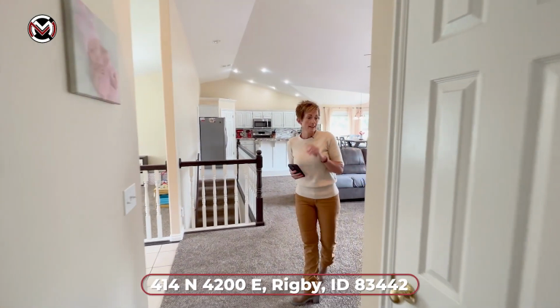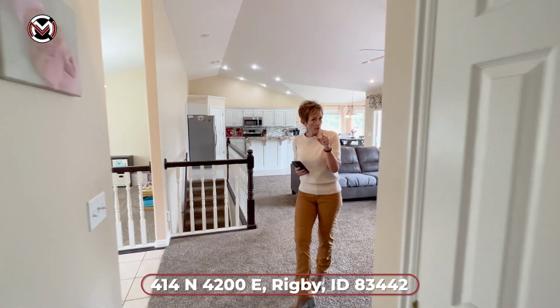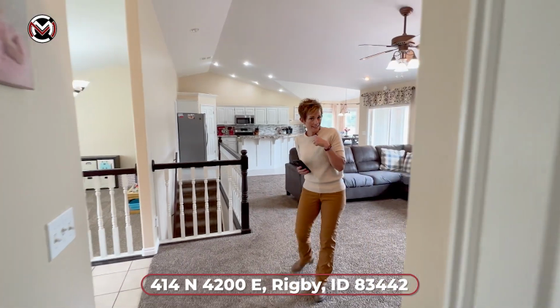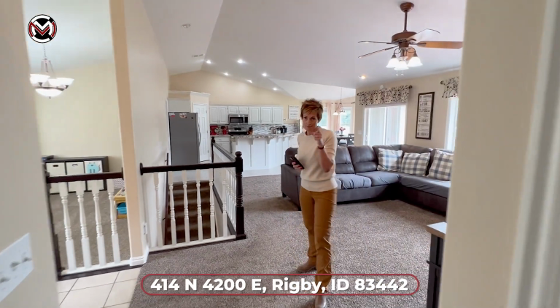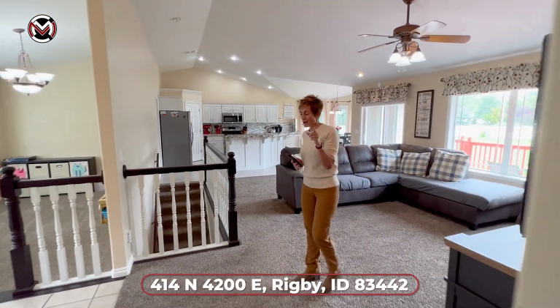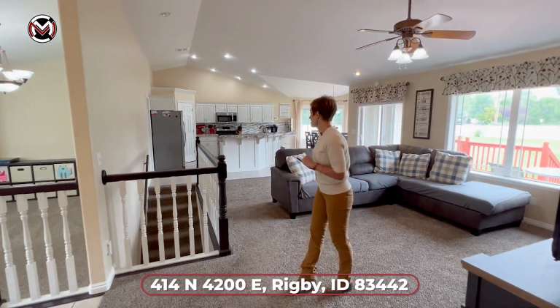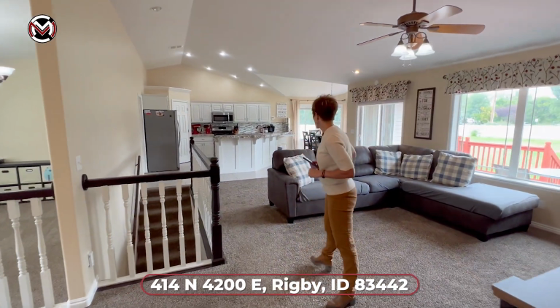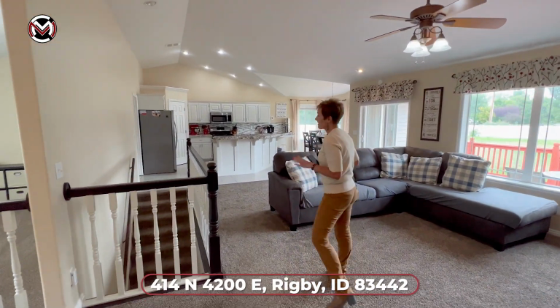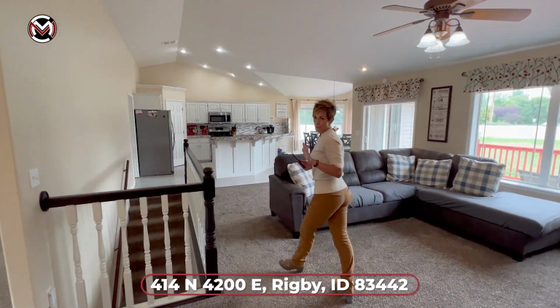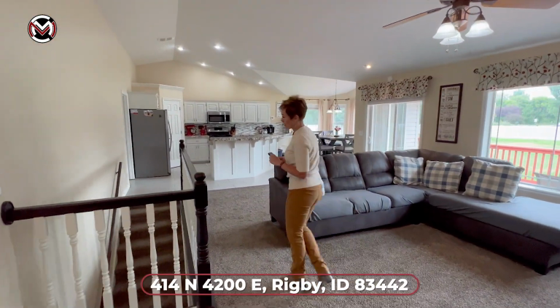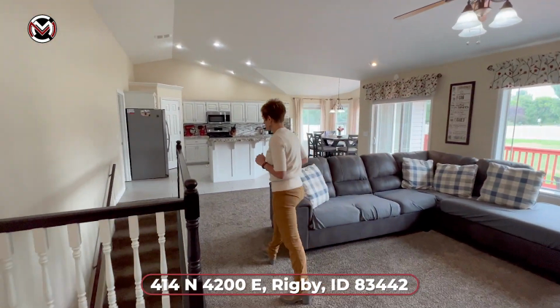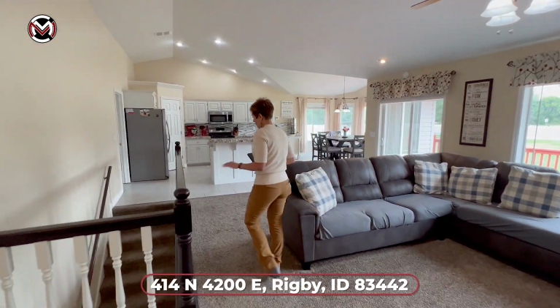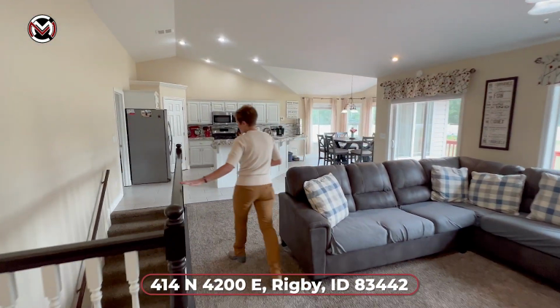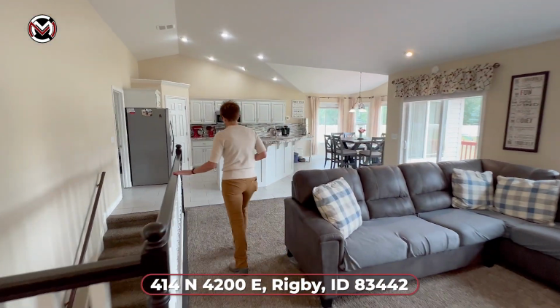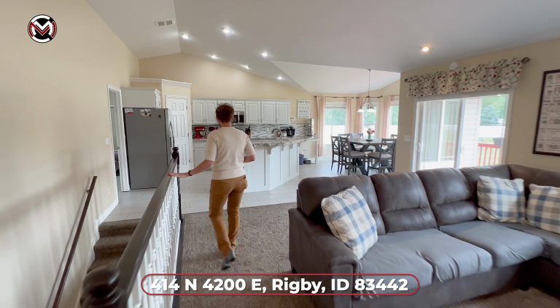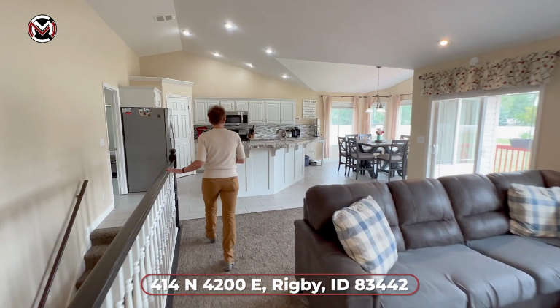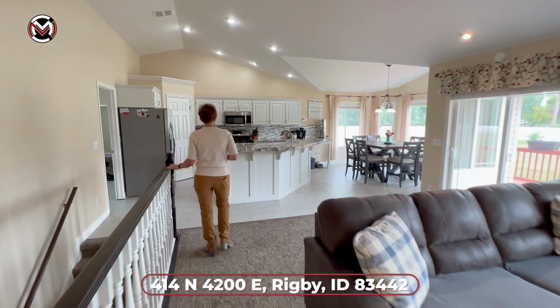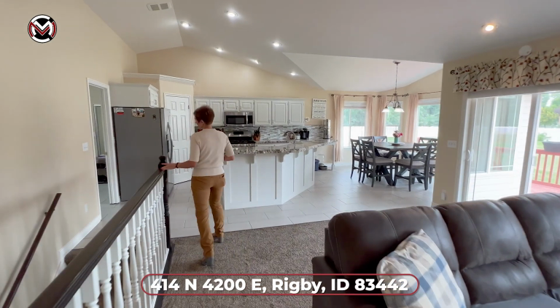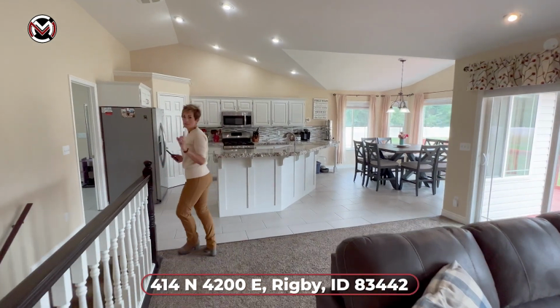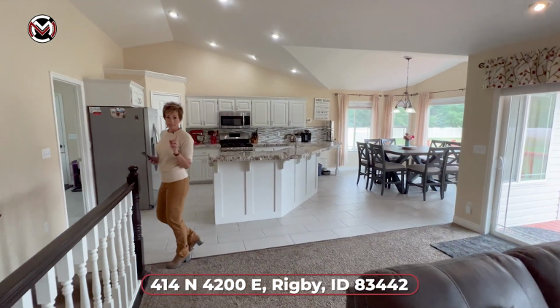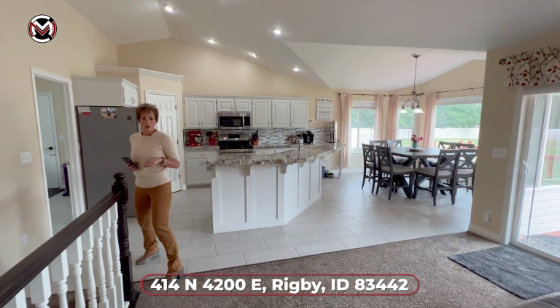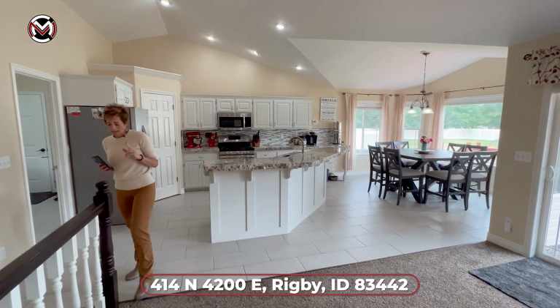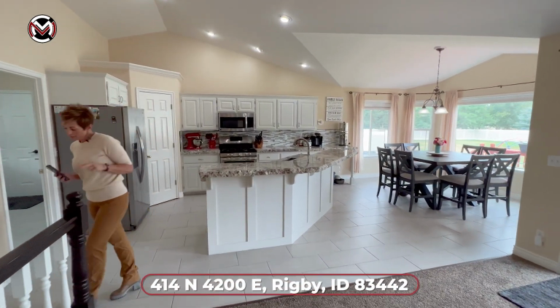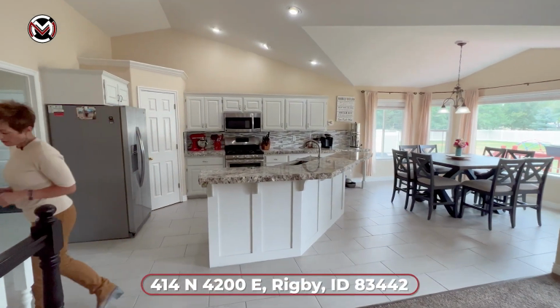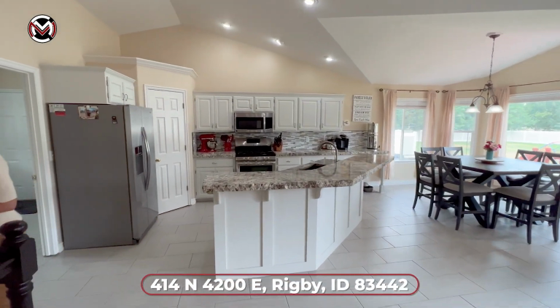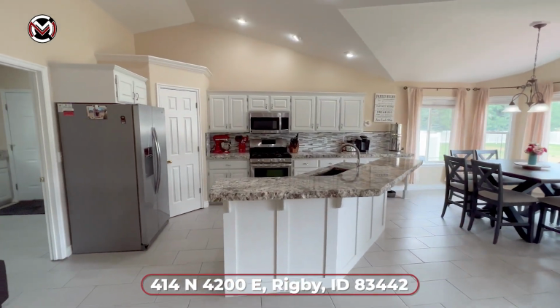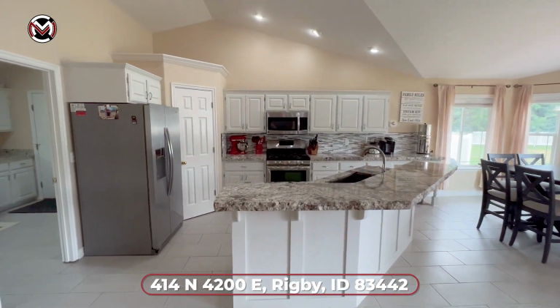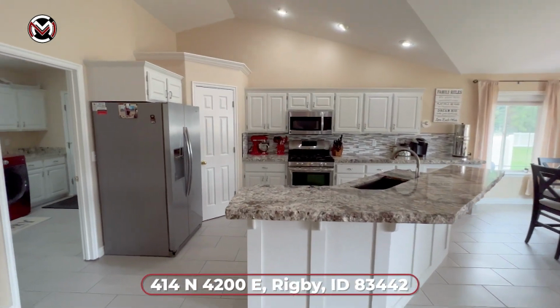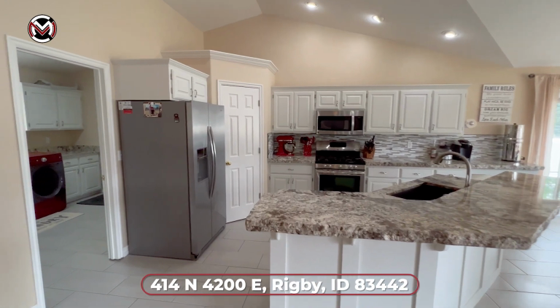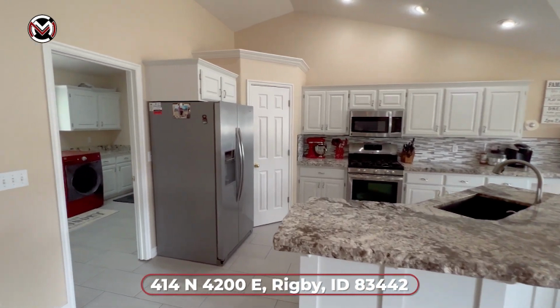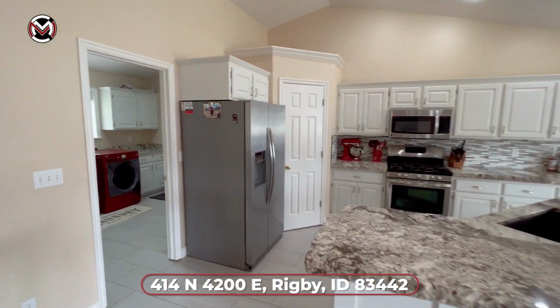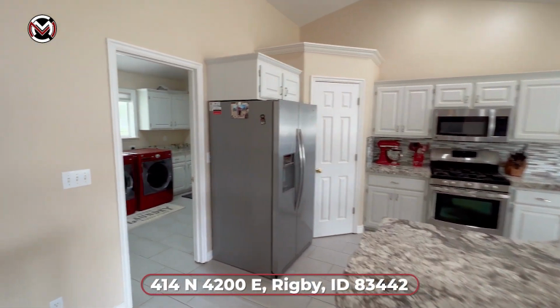If you want to see it, give me a call — I'd love to show you this home. It is beautiful. Let's go ahead and check out the basement, where we have a really large place for all your movies to be watched and enjoyed.